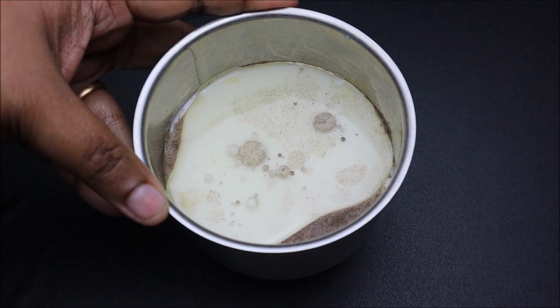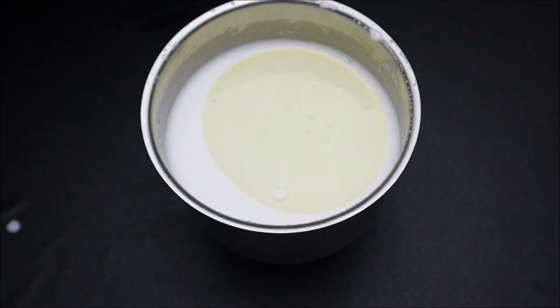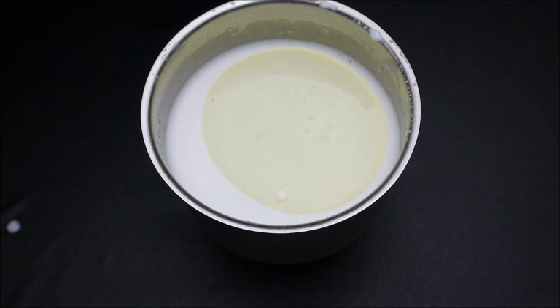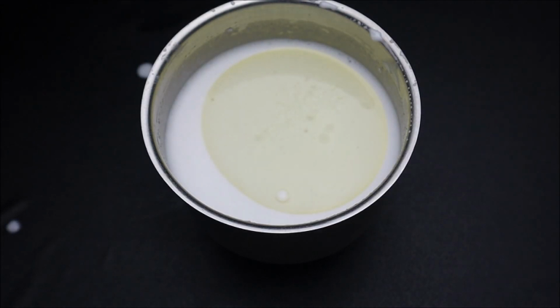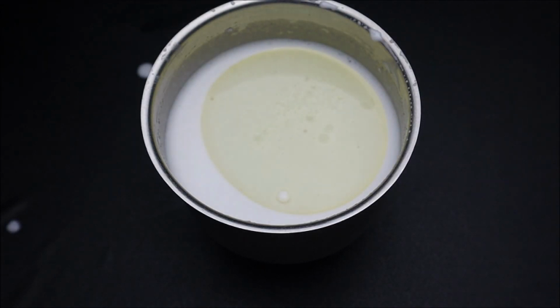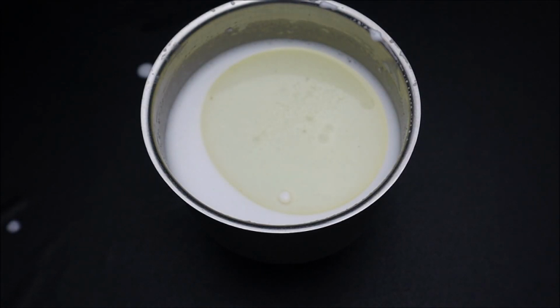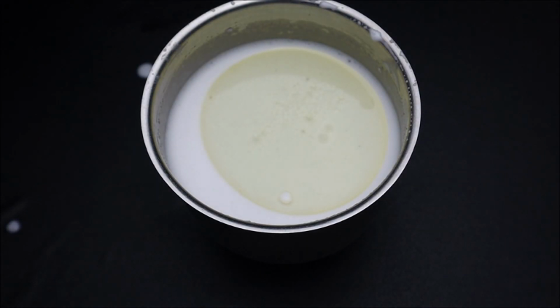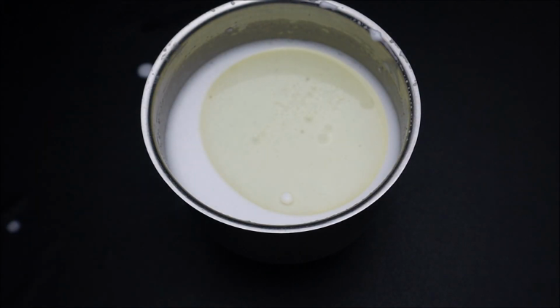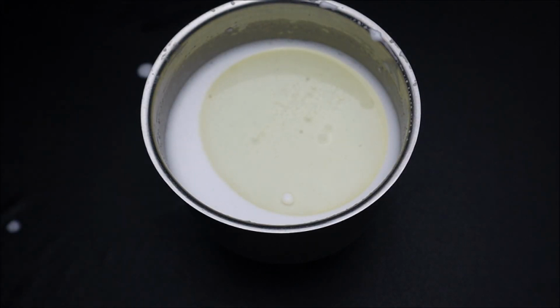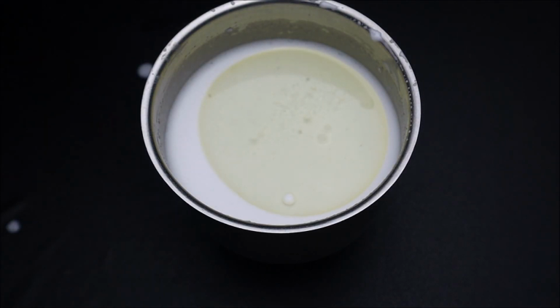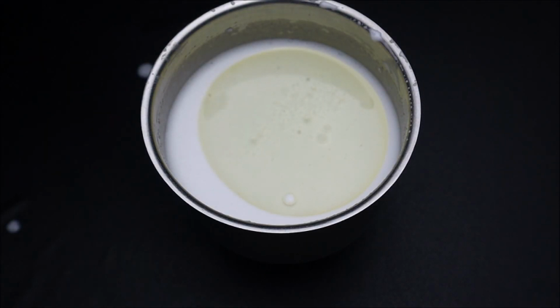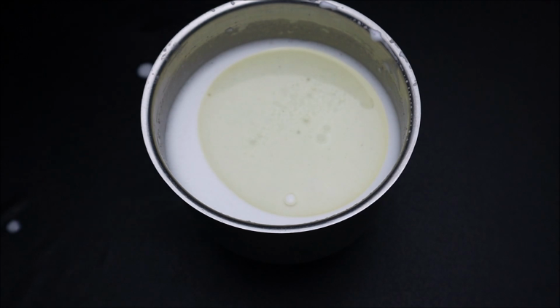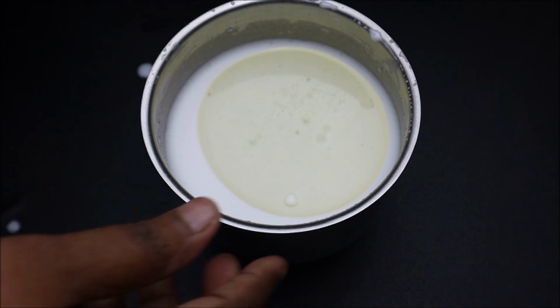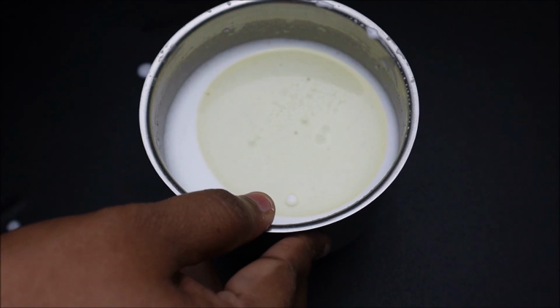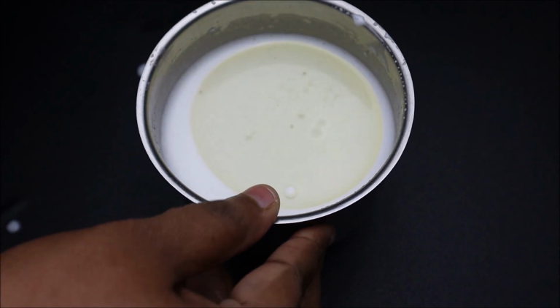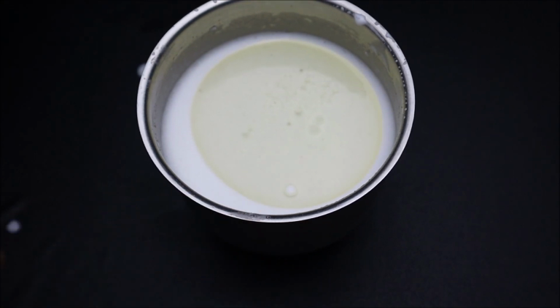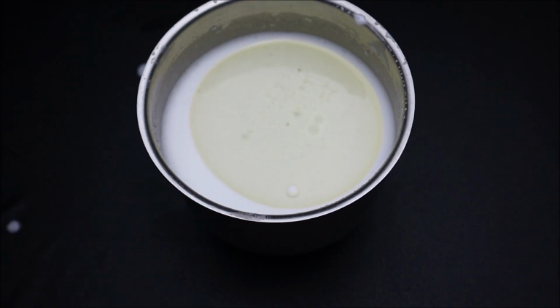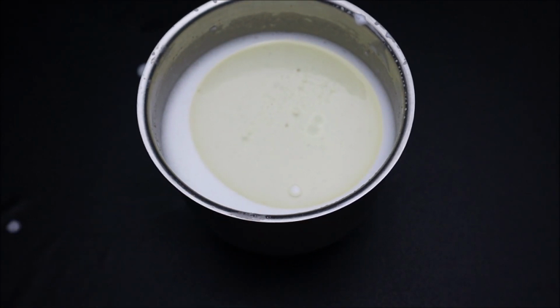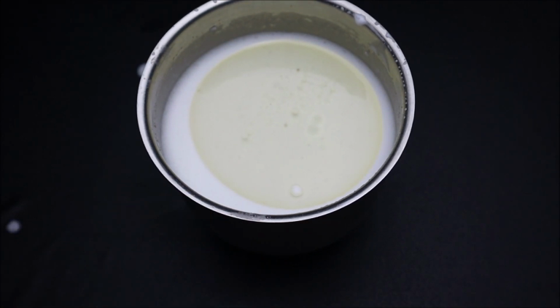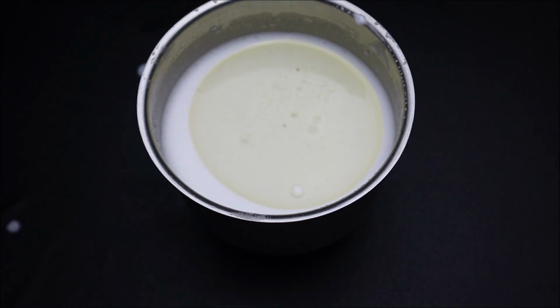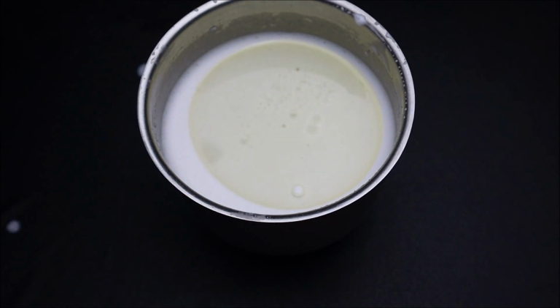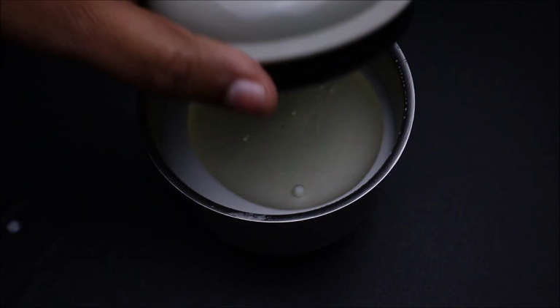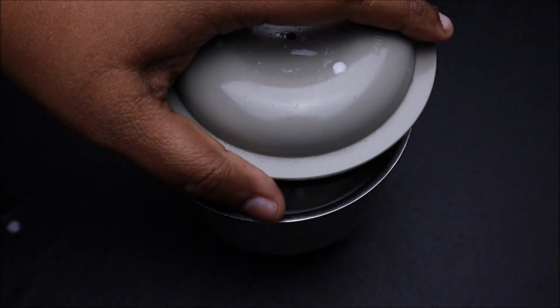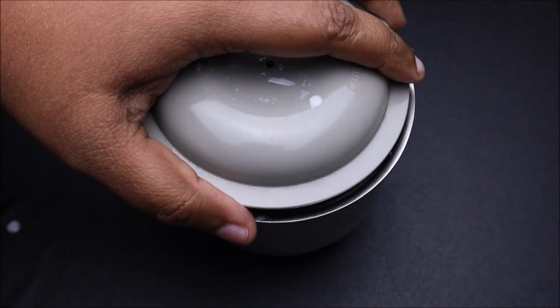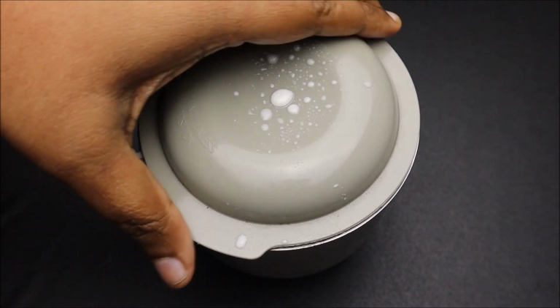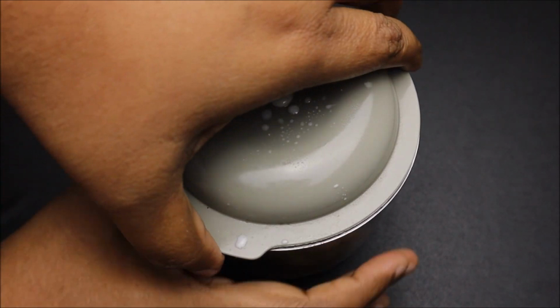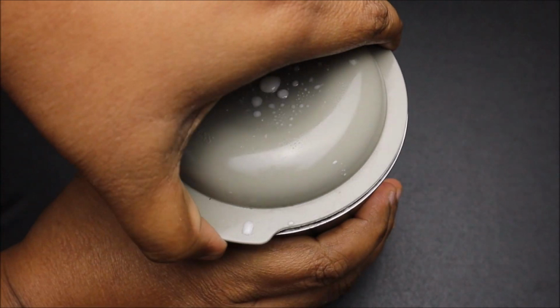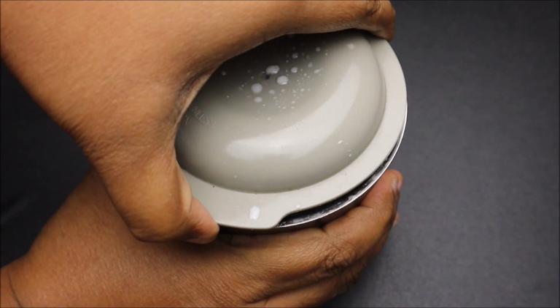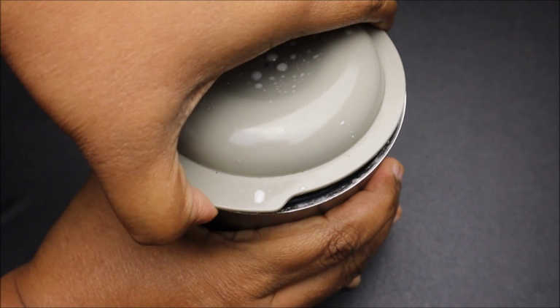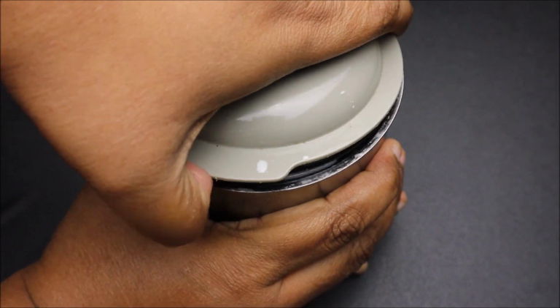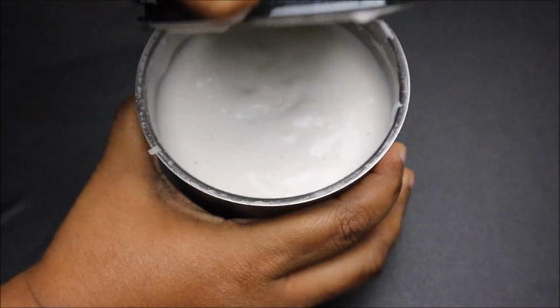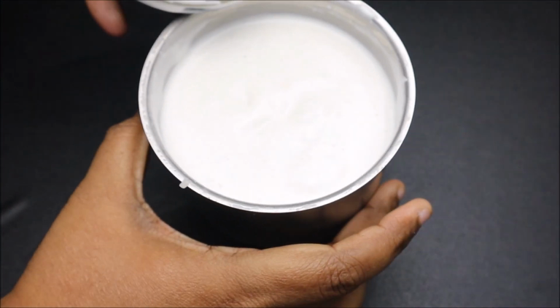We will add a pulse of the oil in 5 seconds.